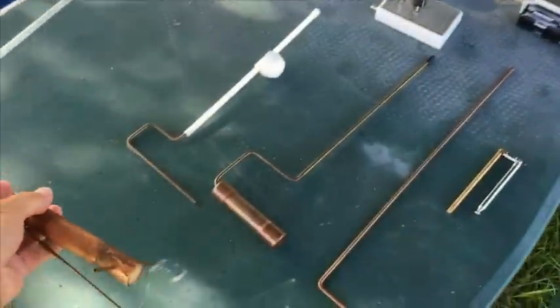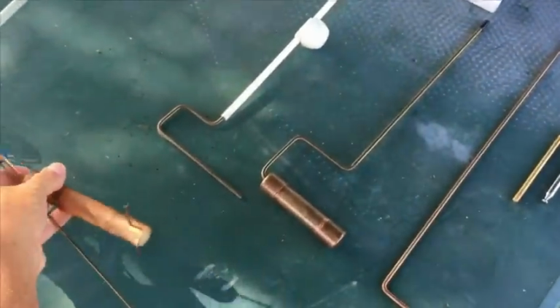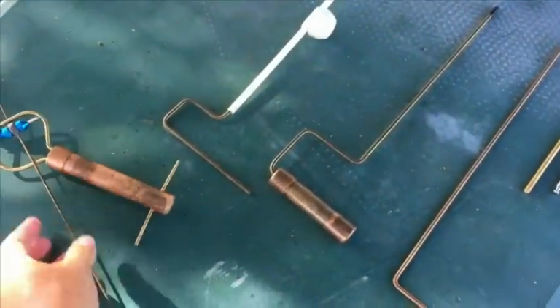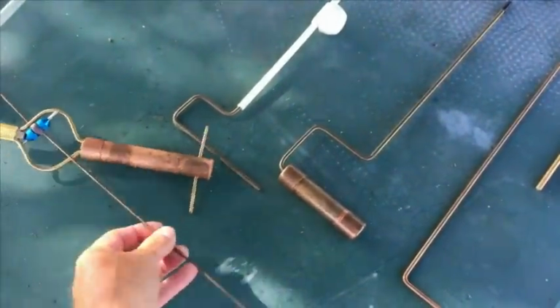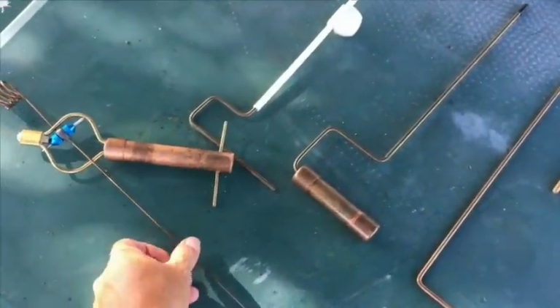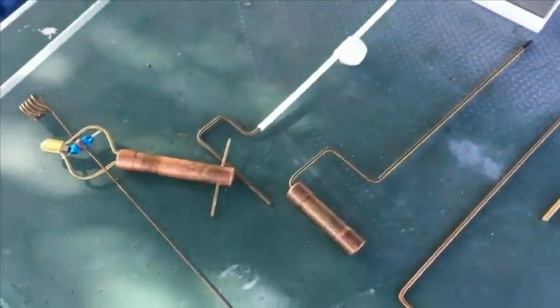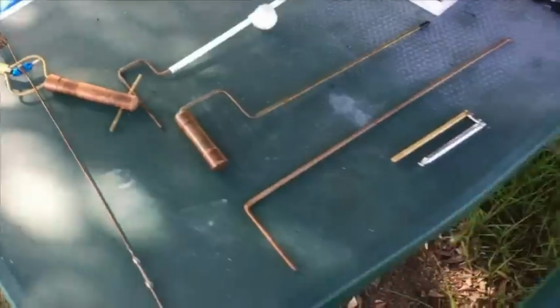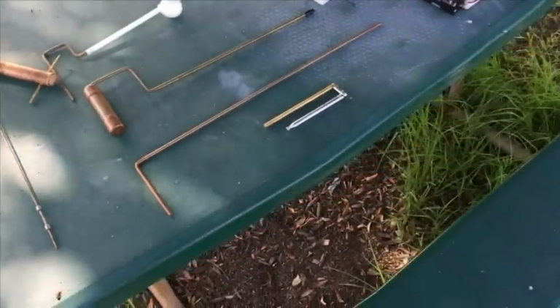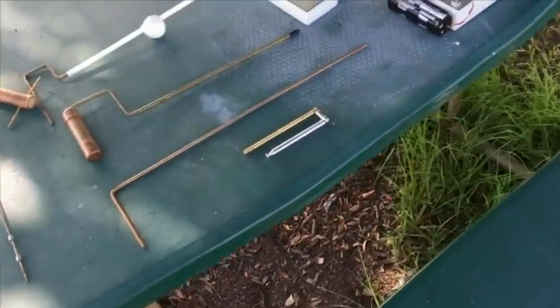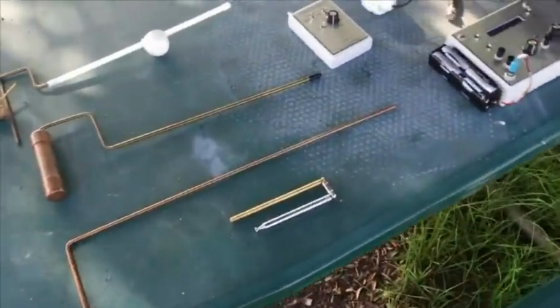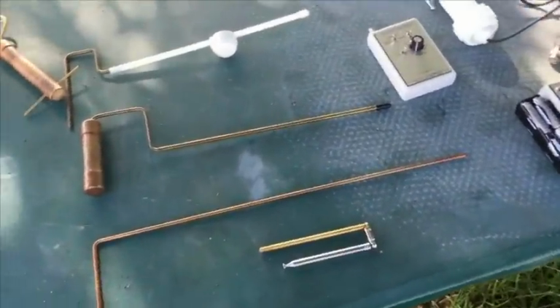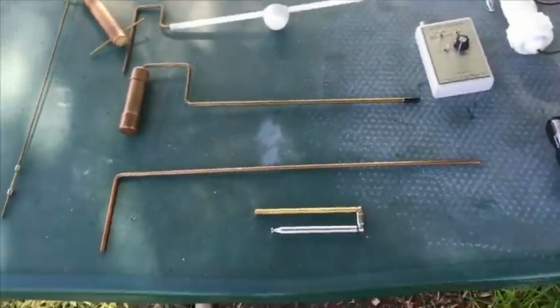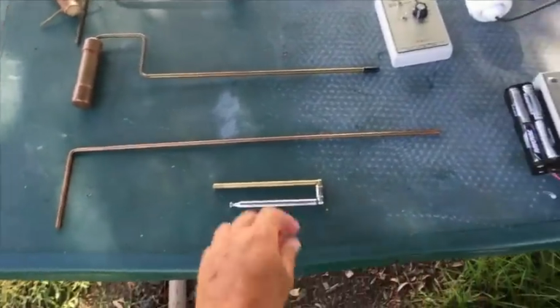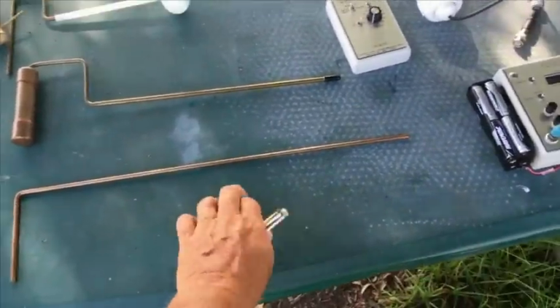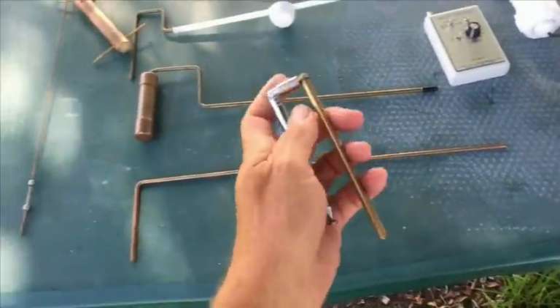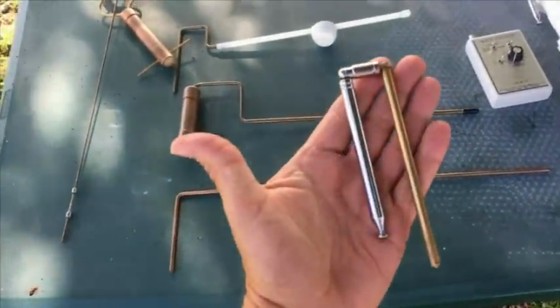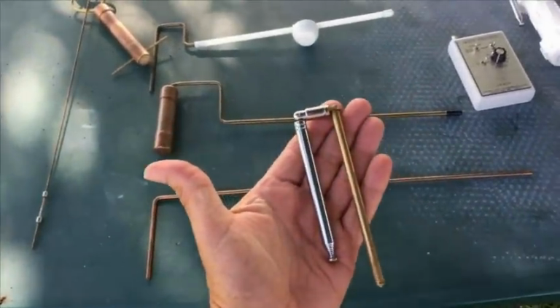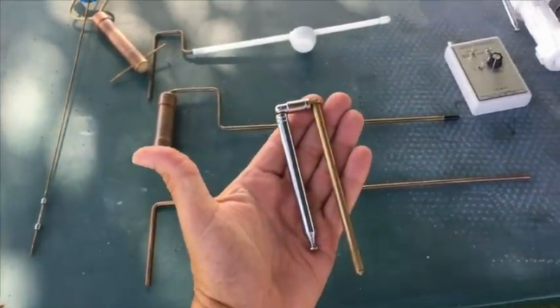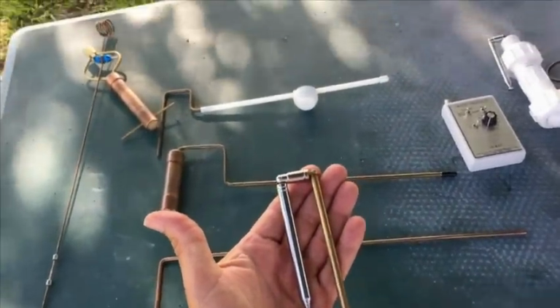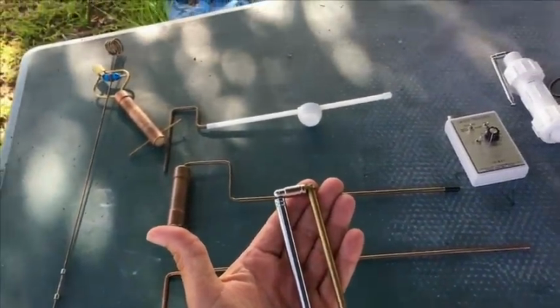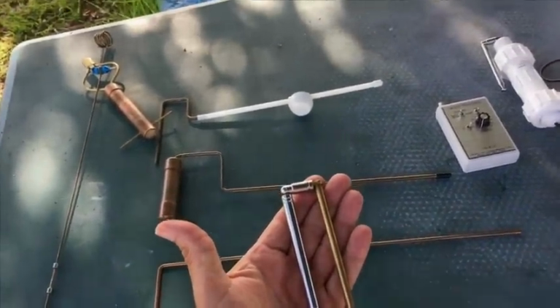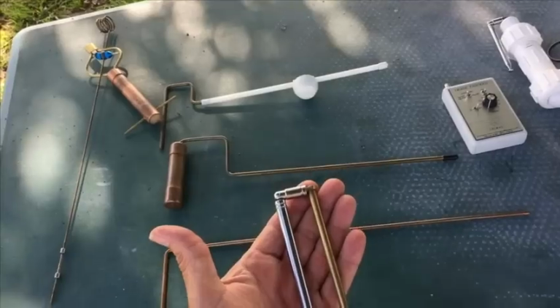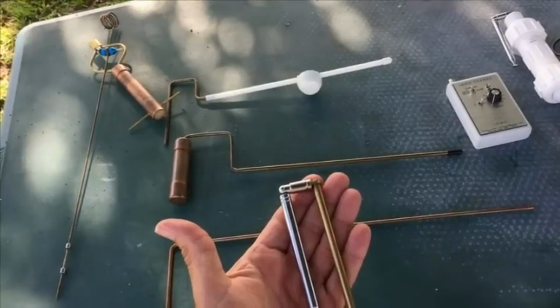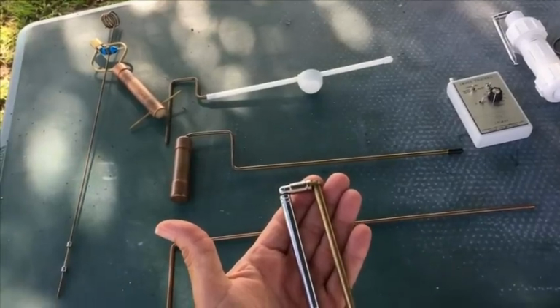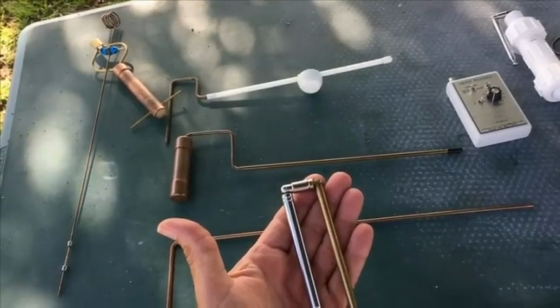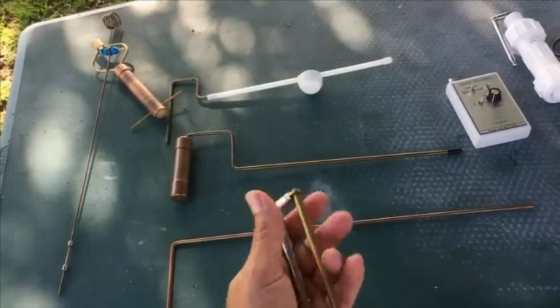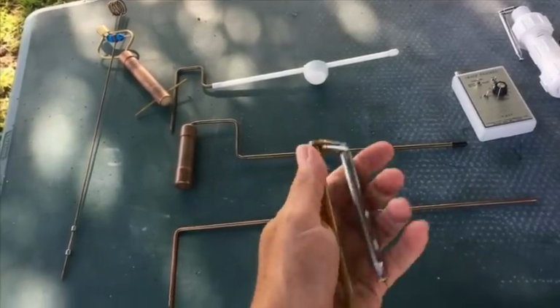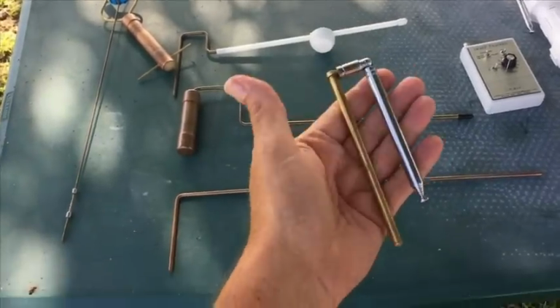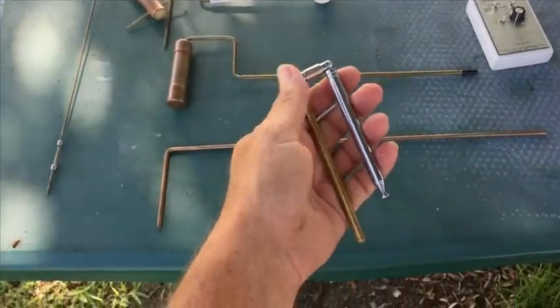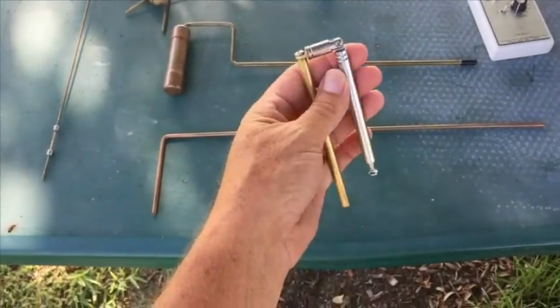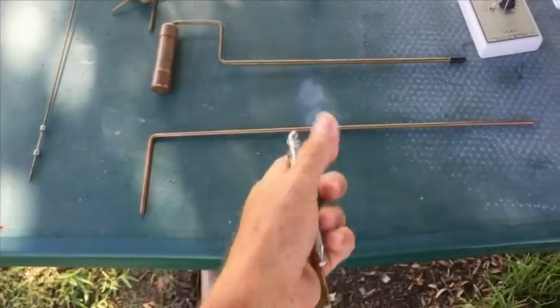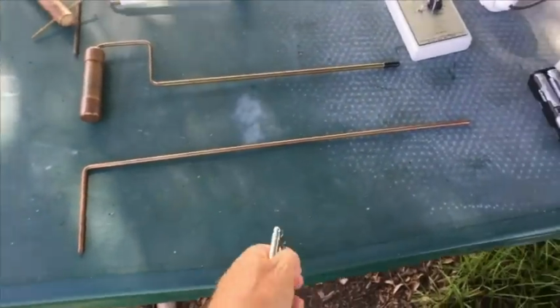There are tons of rods out there. Whatever rod you use, use the same one. I always use this one and I've been using it for about 20 years.